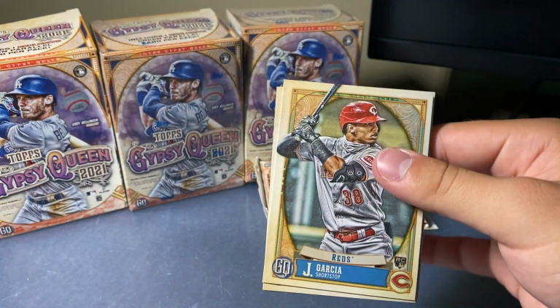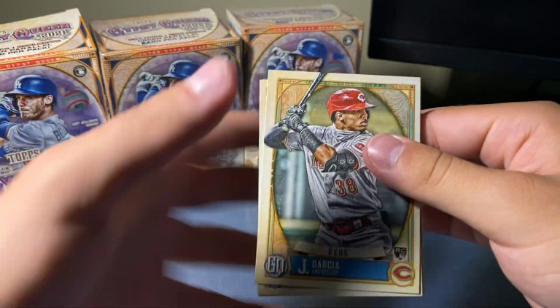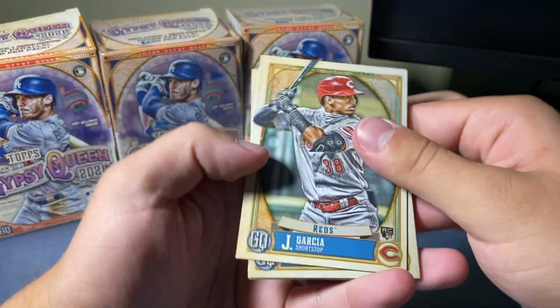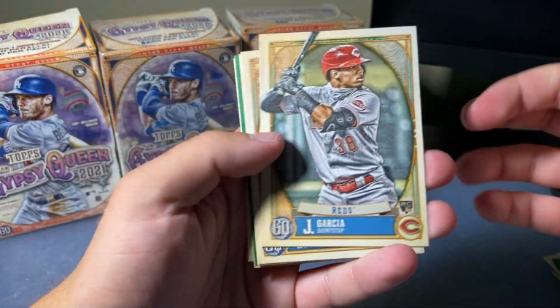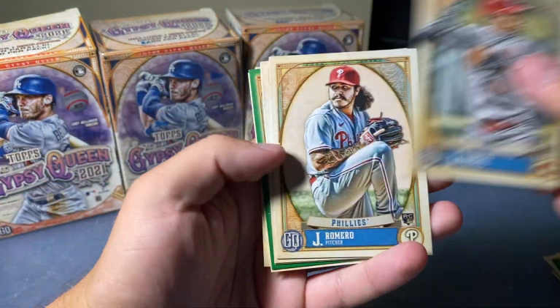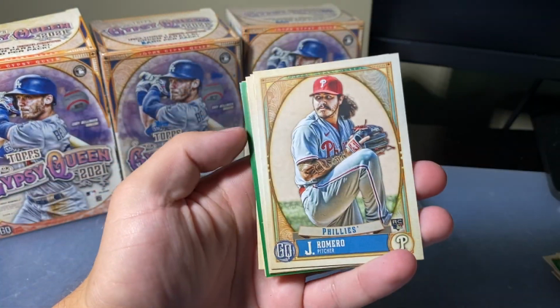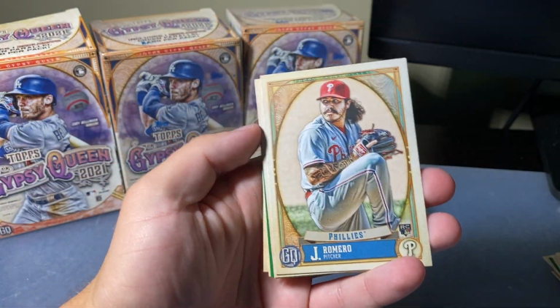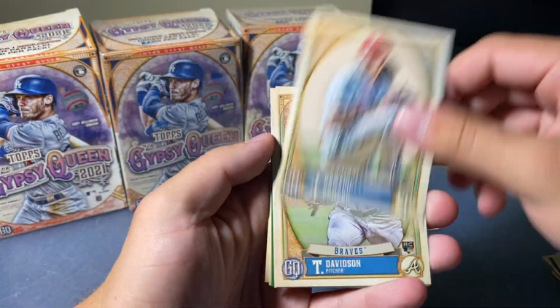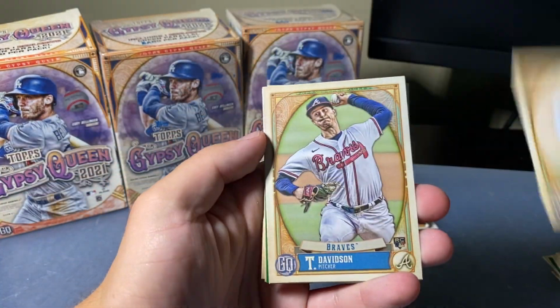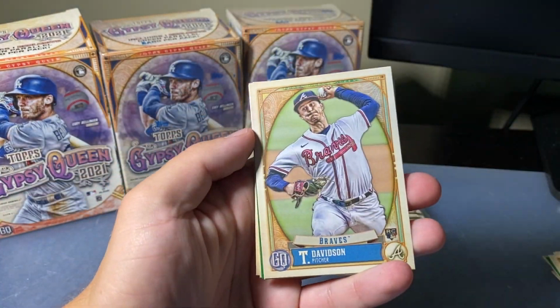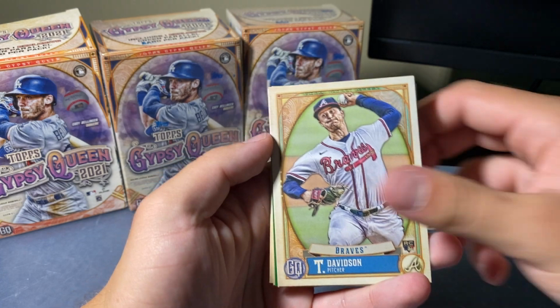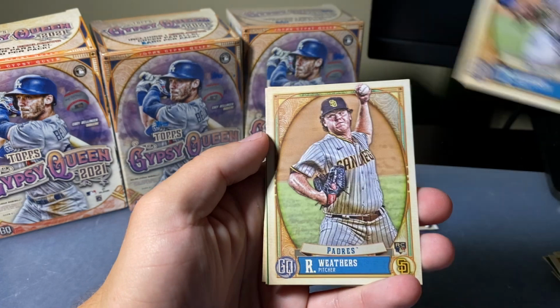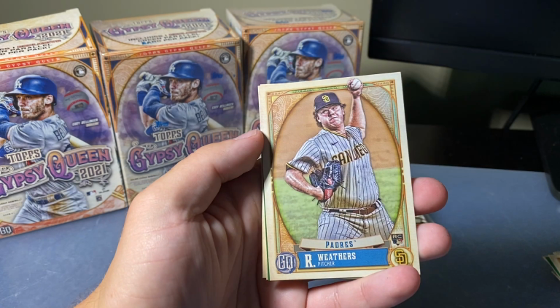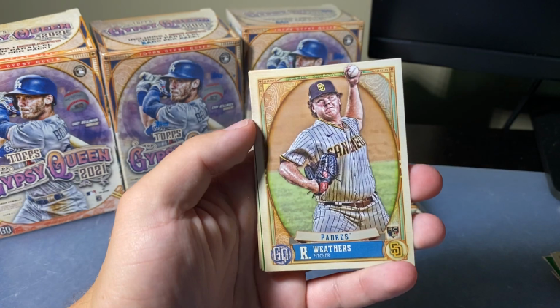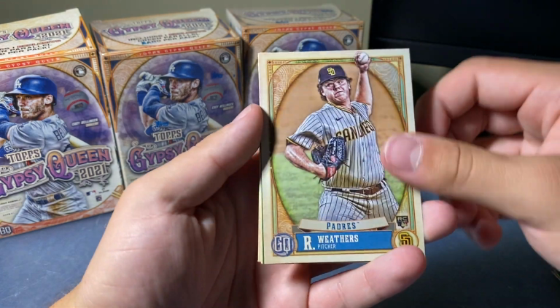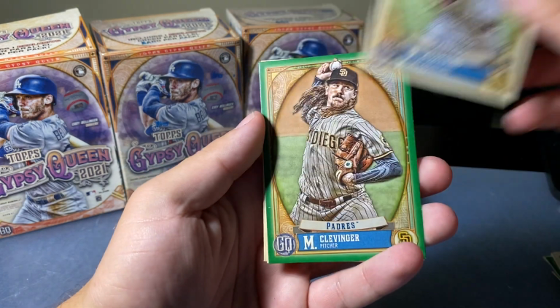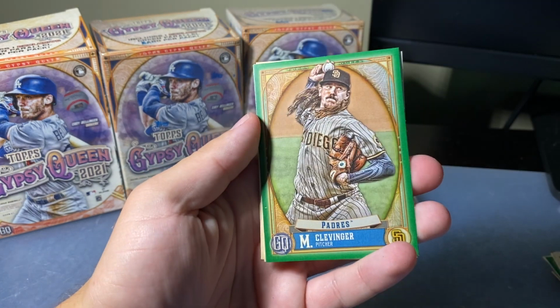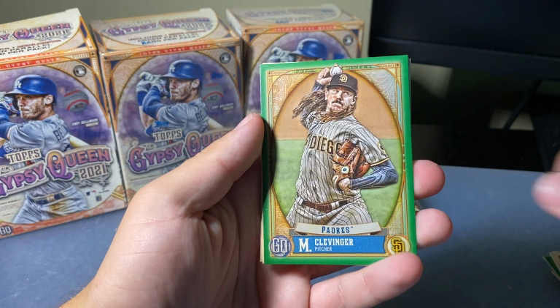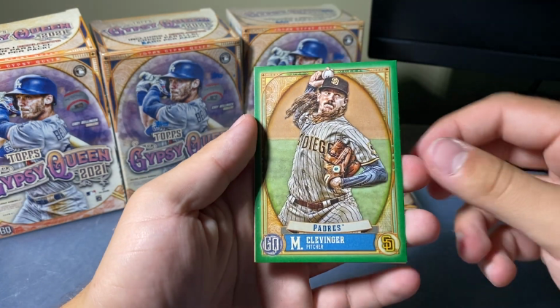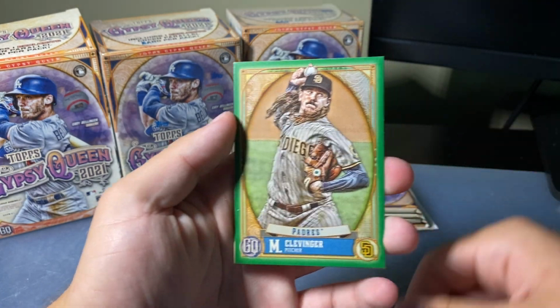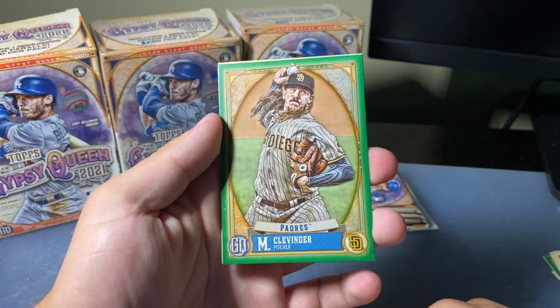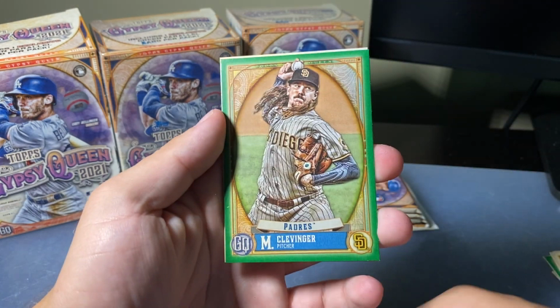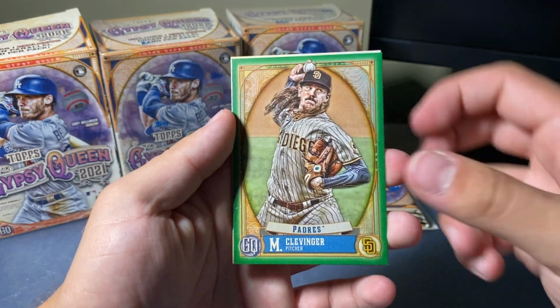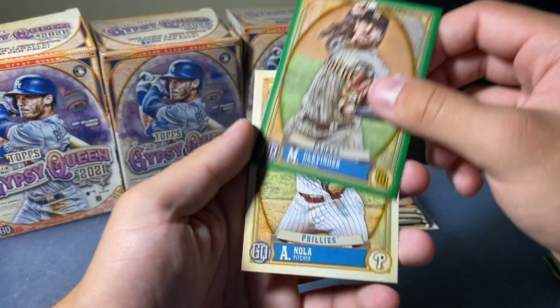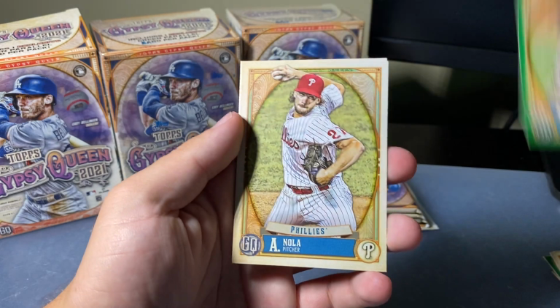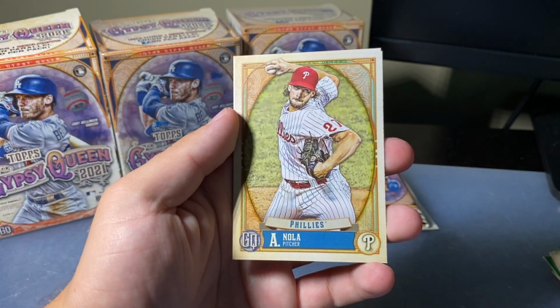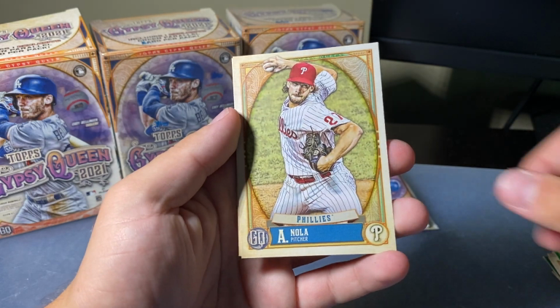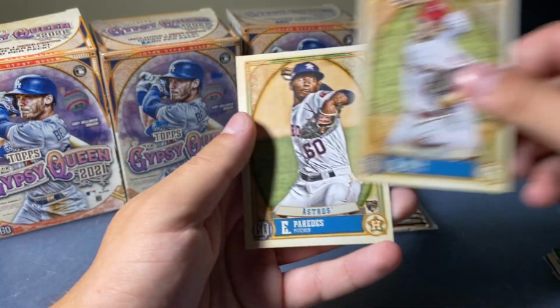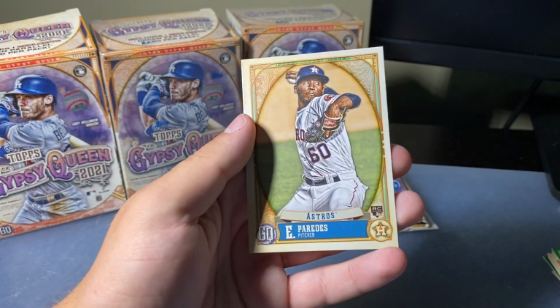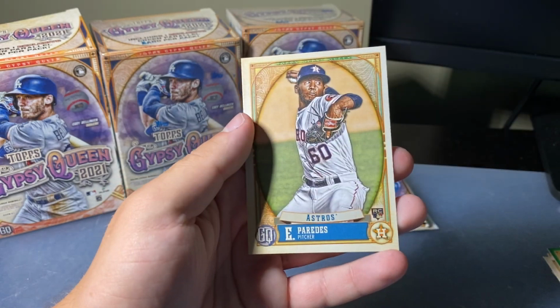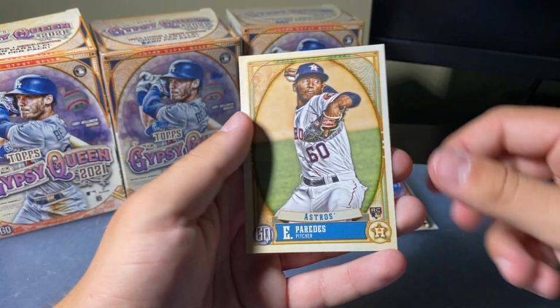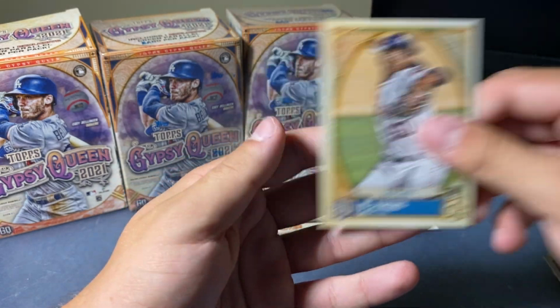Garcia rookie, Ramiro, Davidson, Weathers. Padres Clevenger green — nice. Nola and Paredes.